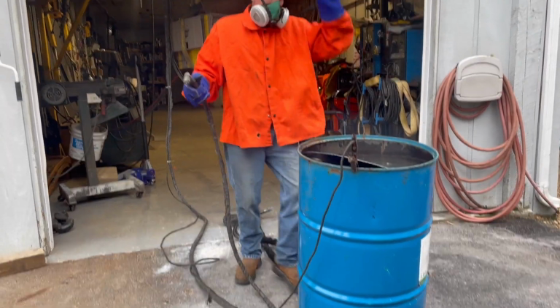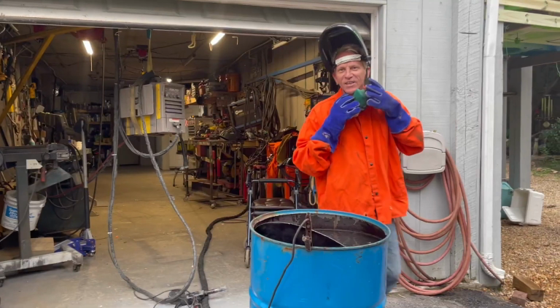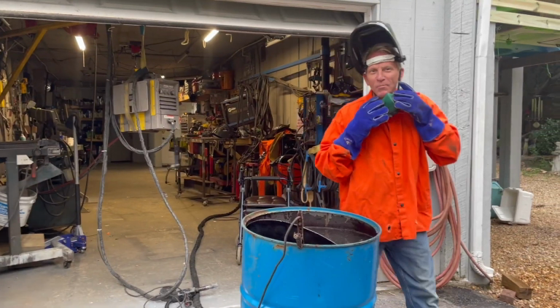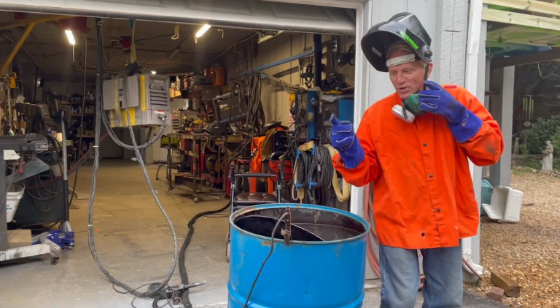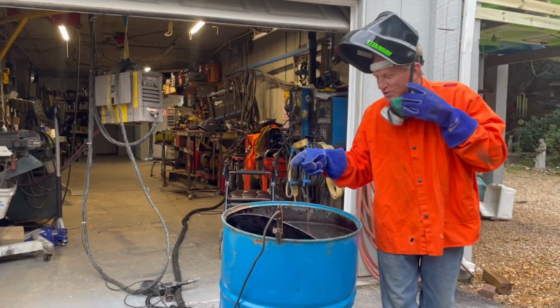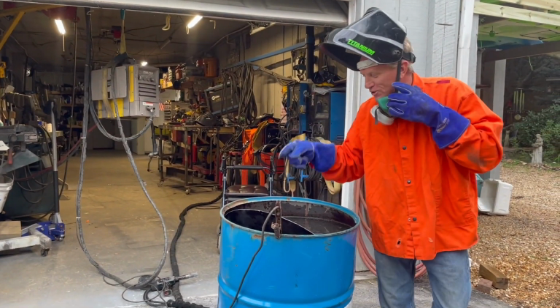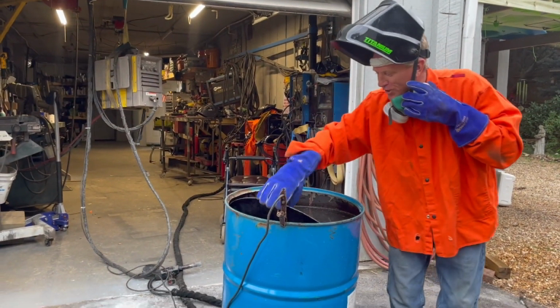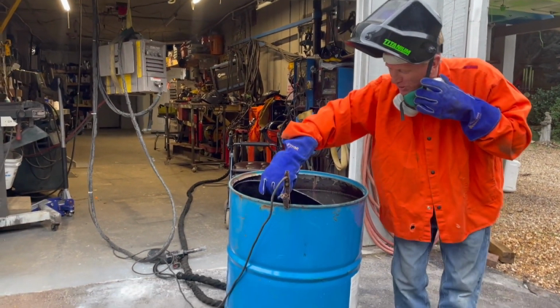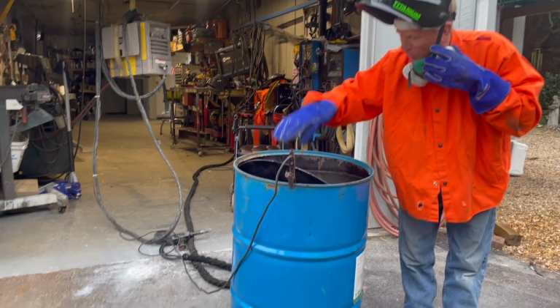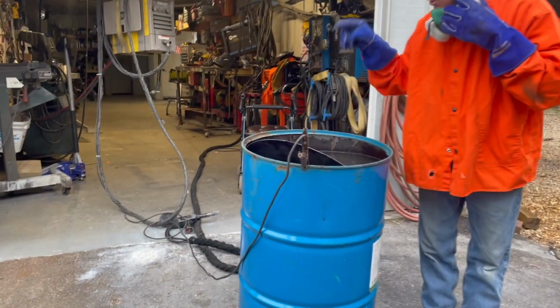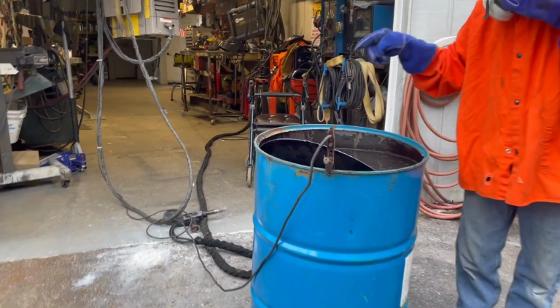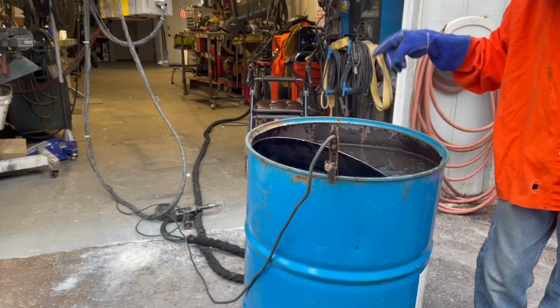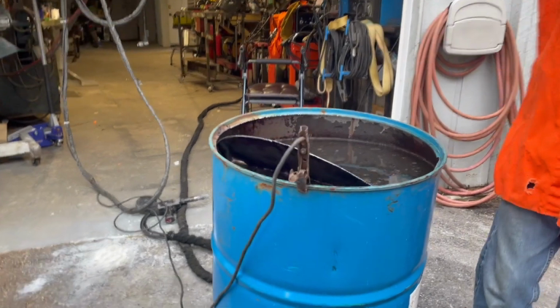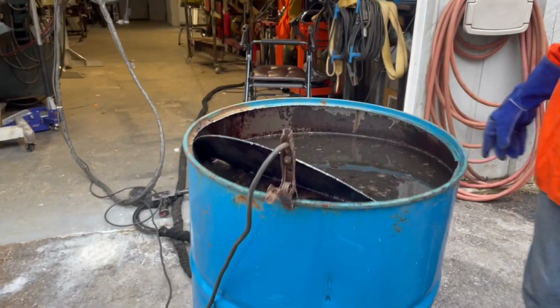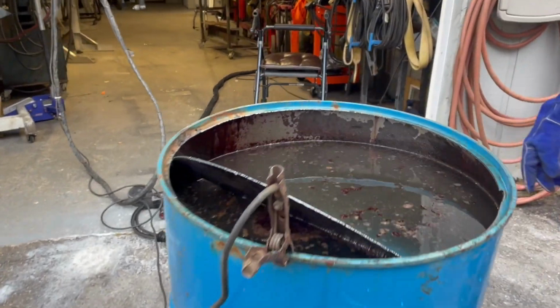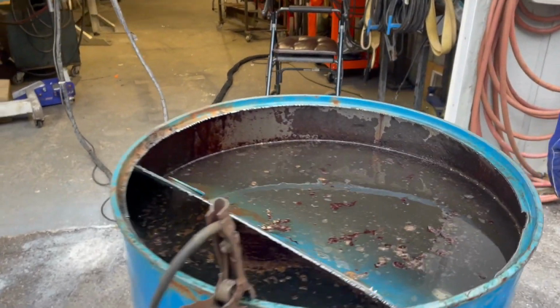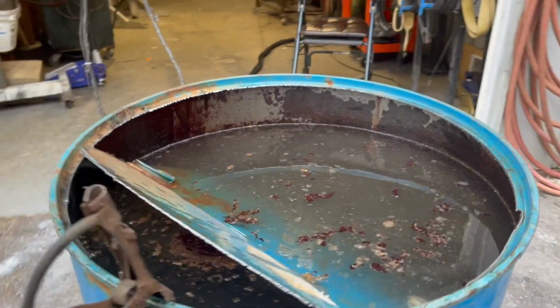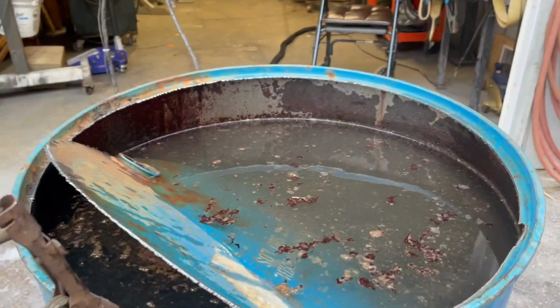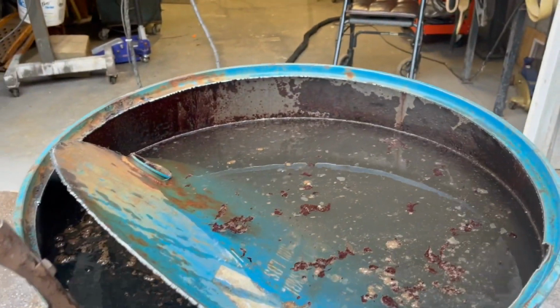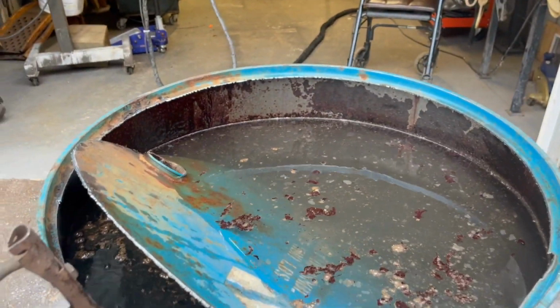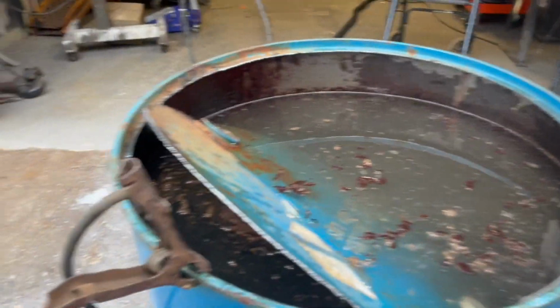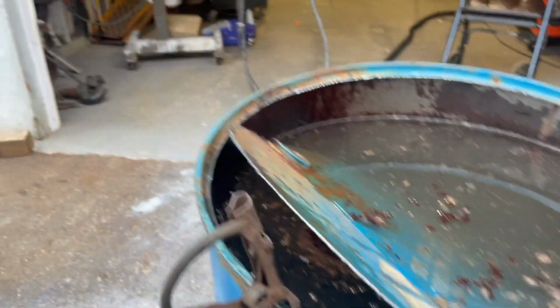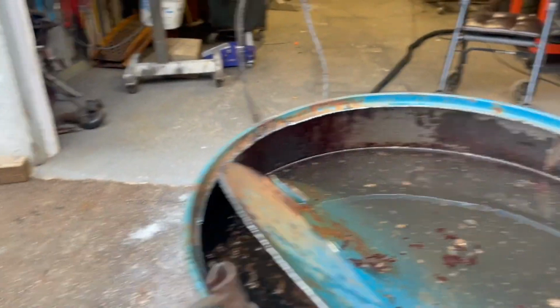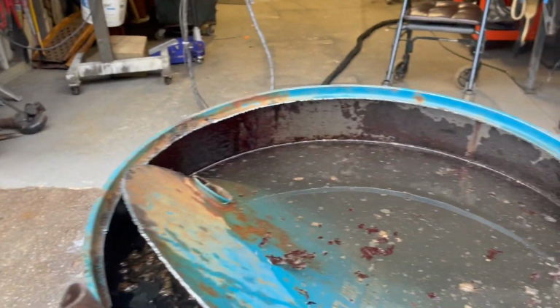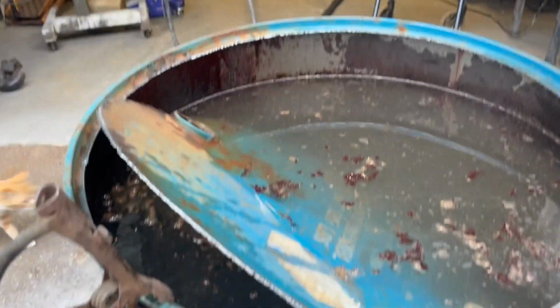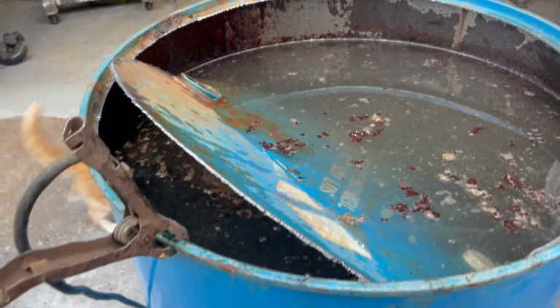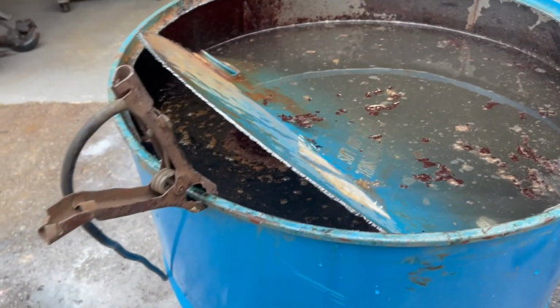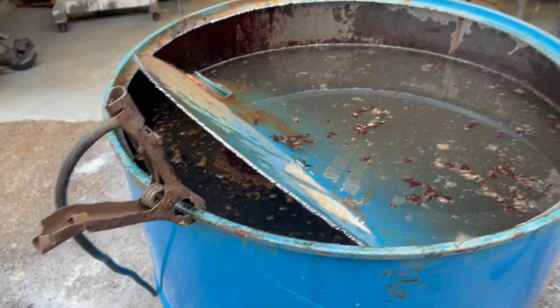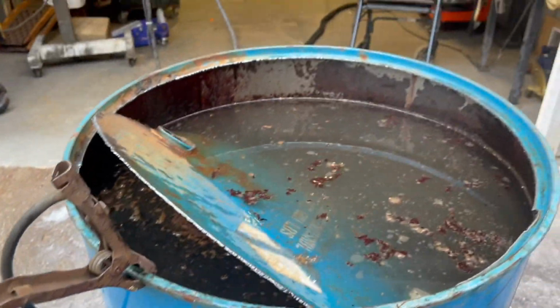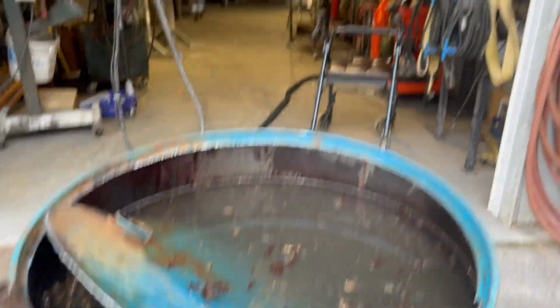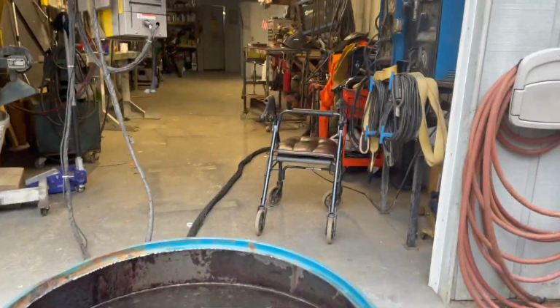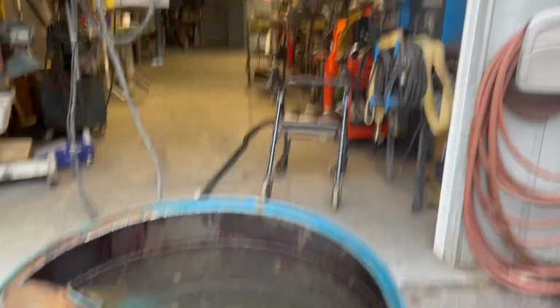That, boys and girls, is how you safely cut open a drum without blowing your ass up. Right there. That is what you do any time it has held anything questionable.